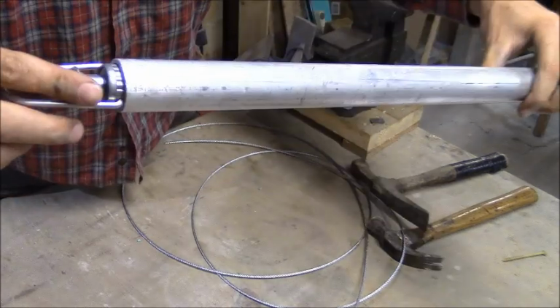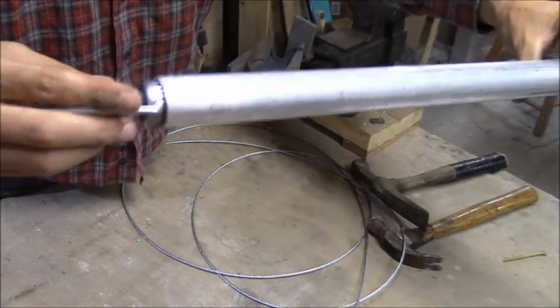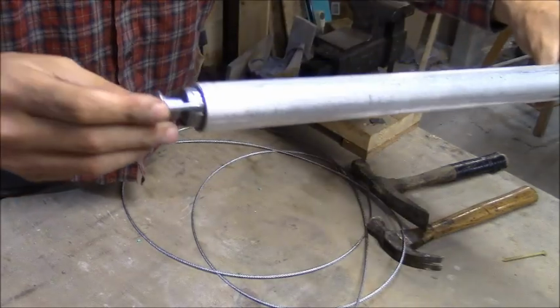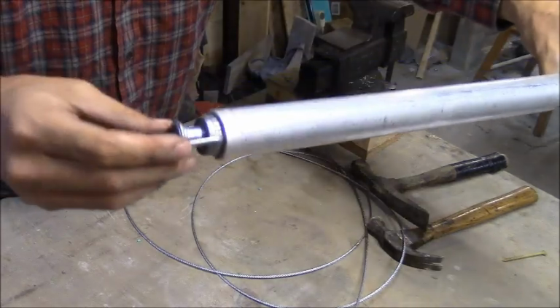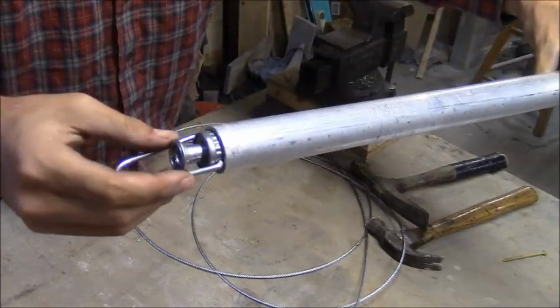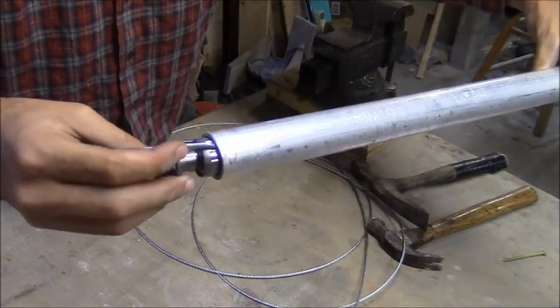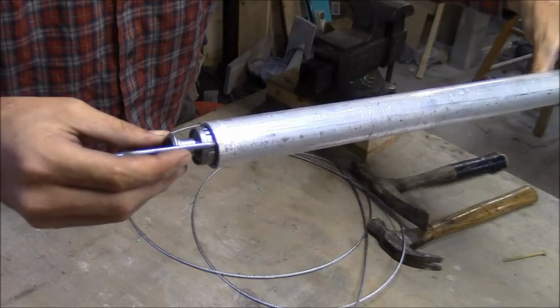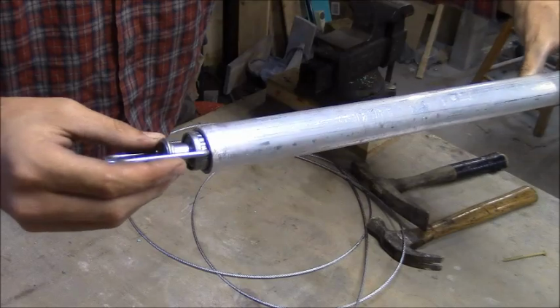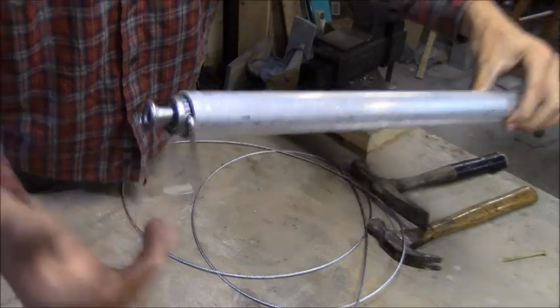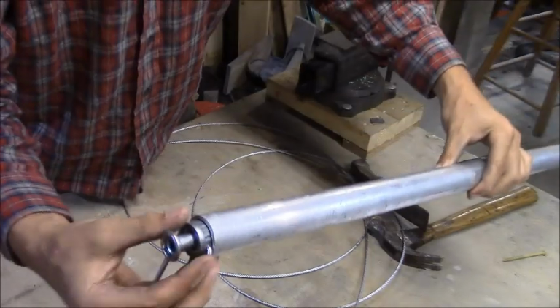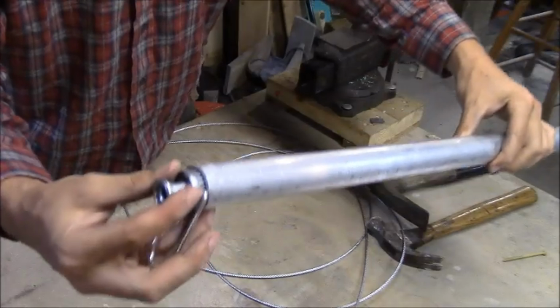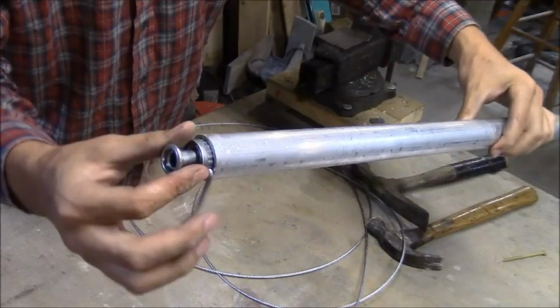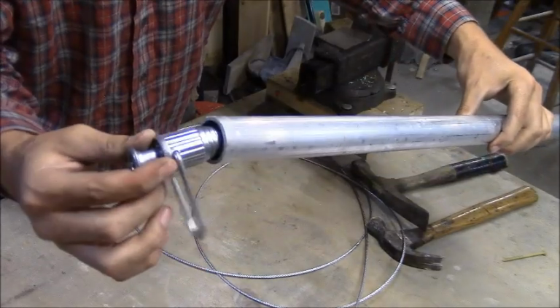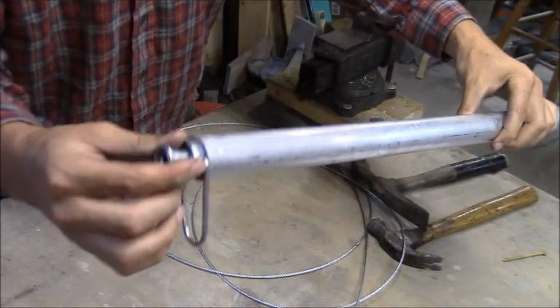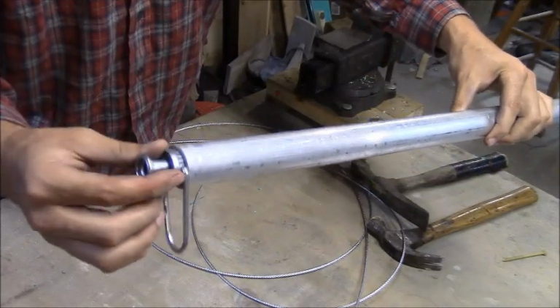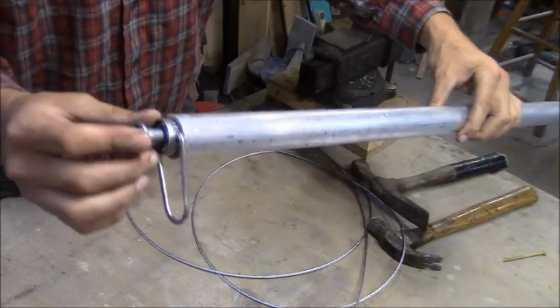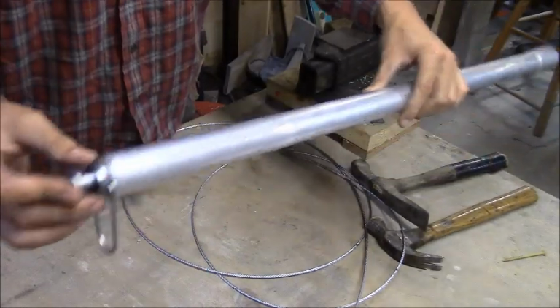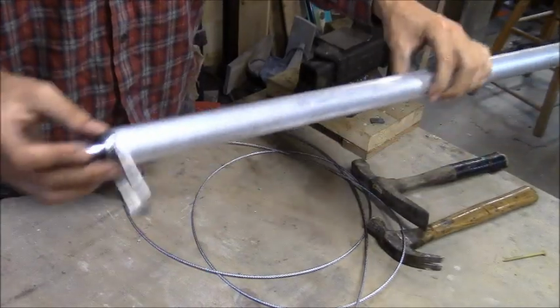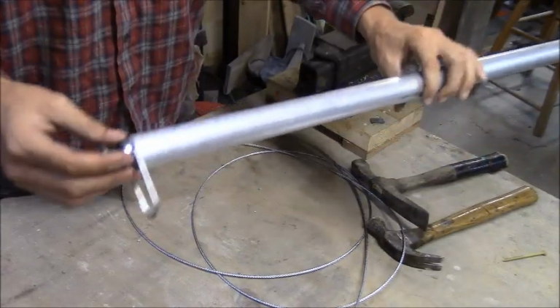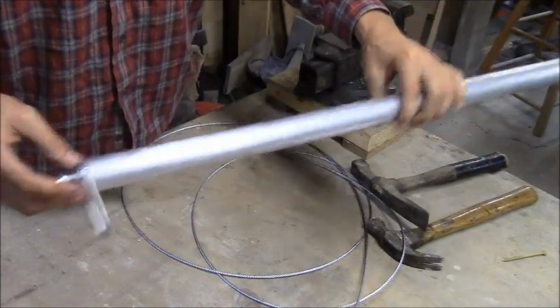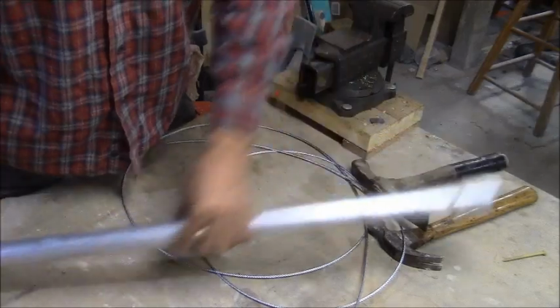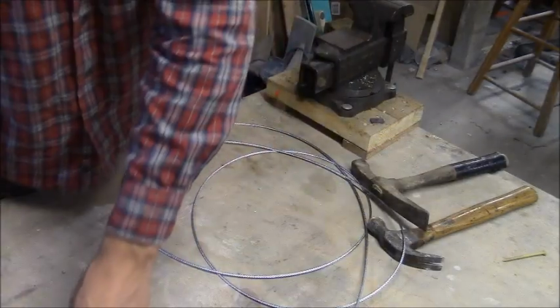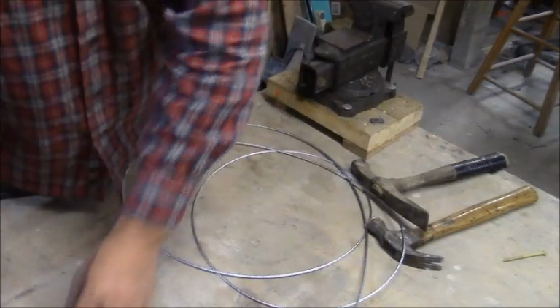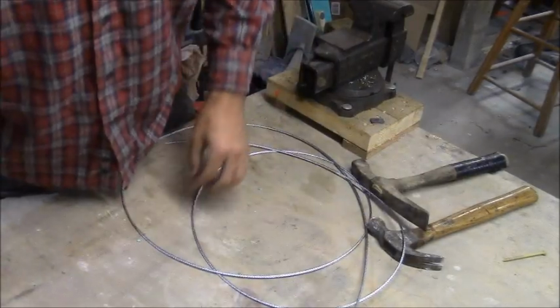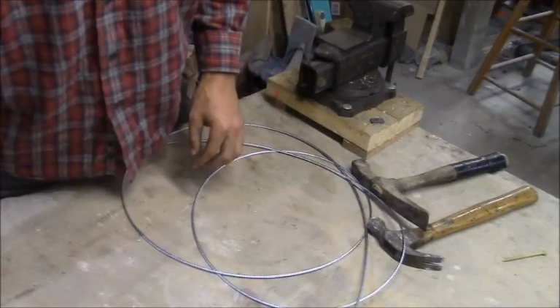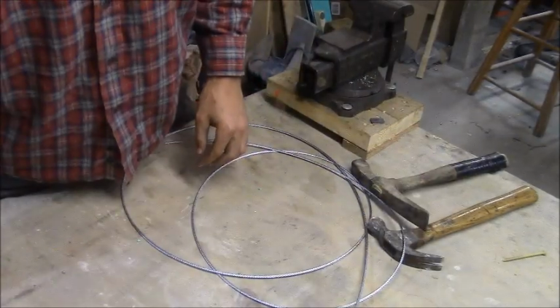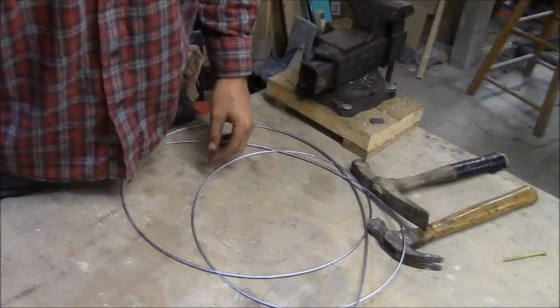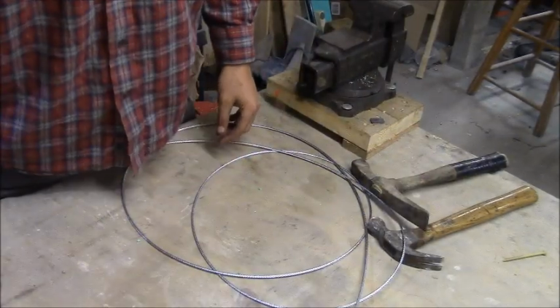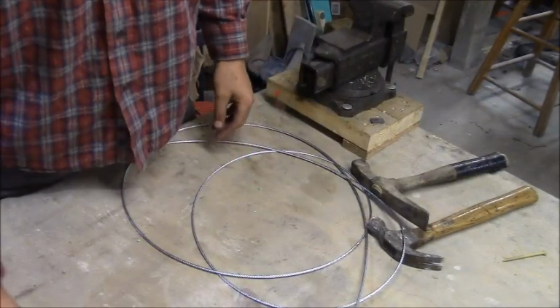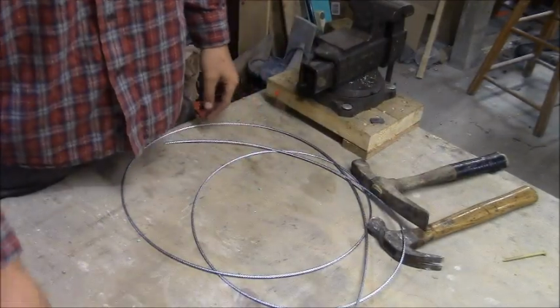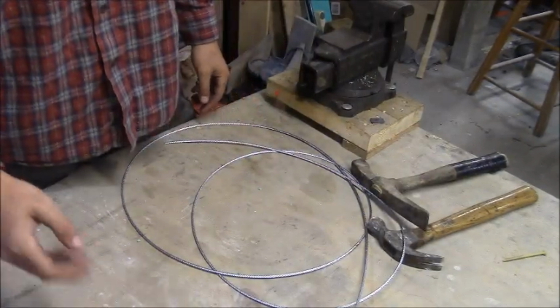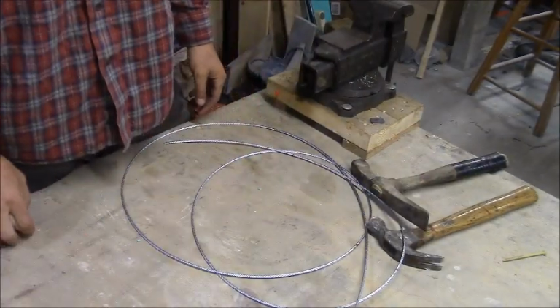This clothesline tightener is the key to the whole system, and it just so happens these fit almost perfectly into the end of the conduit. I have some JB Weld — I'm going to JB weld that in, run the cabling through, and show you how I assemble it to the front of the catch pole.